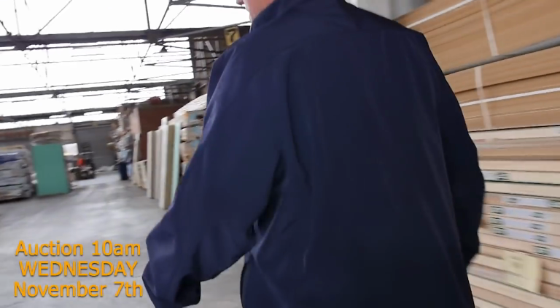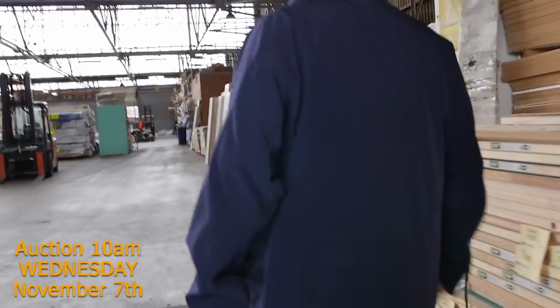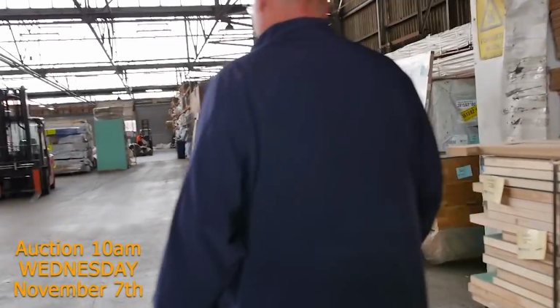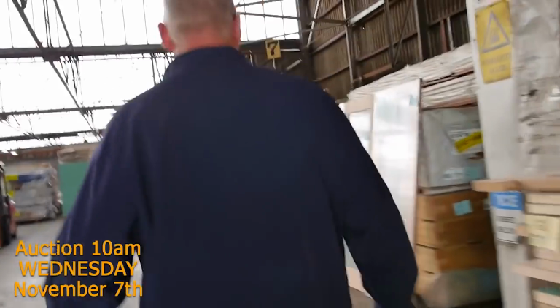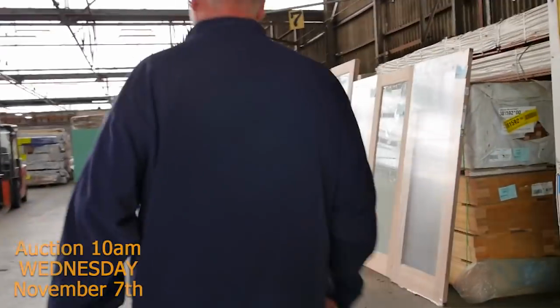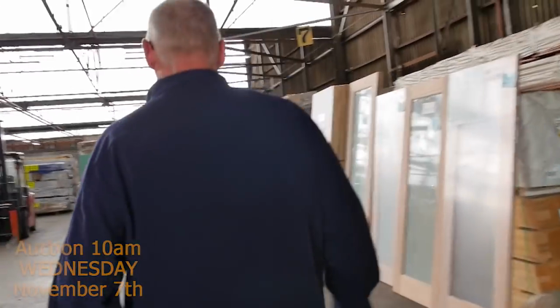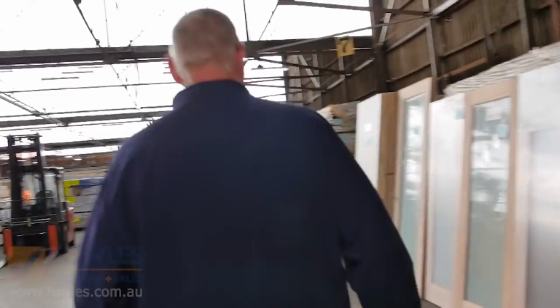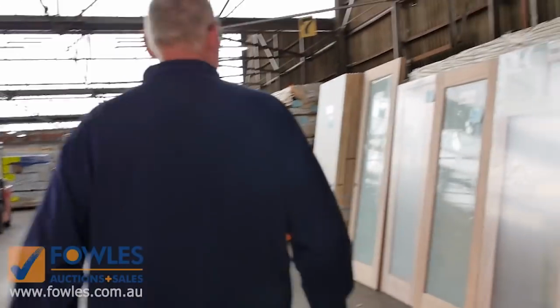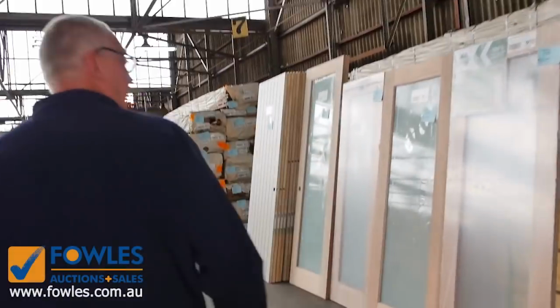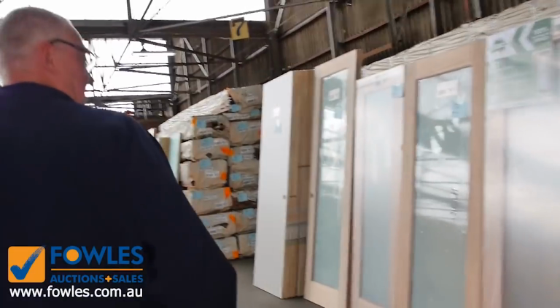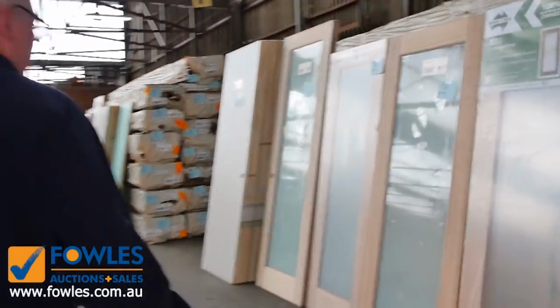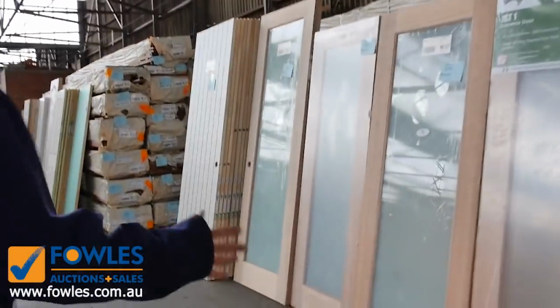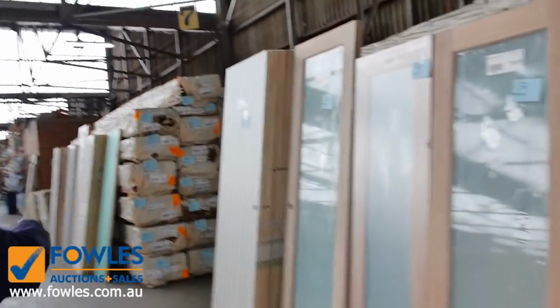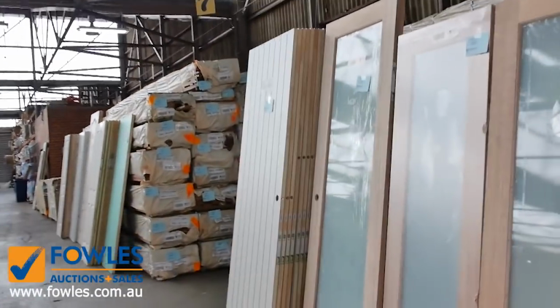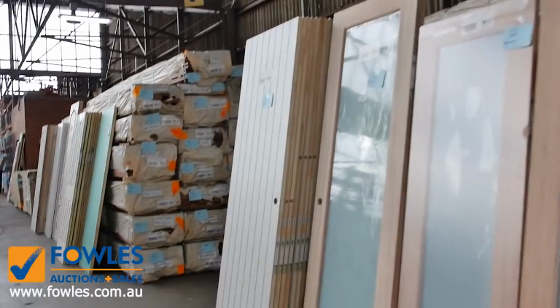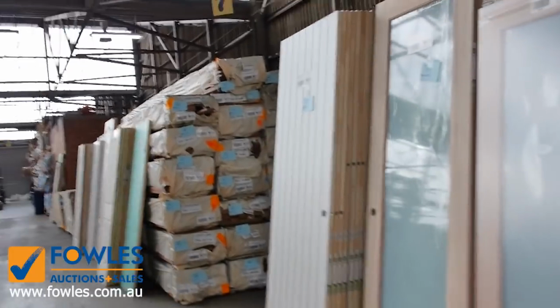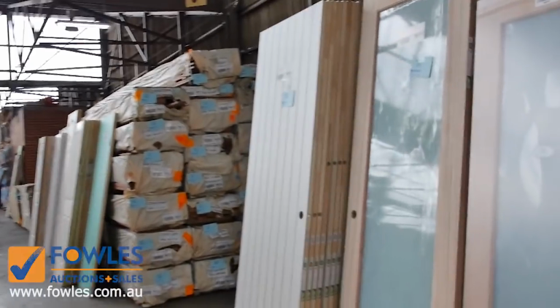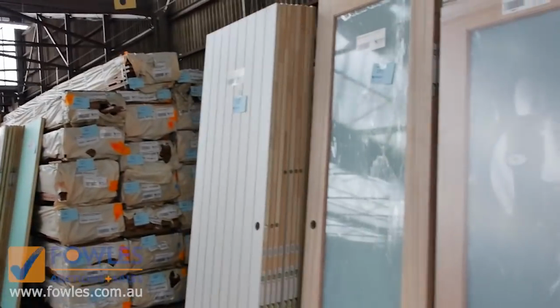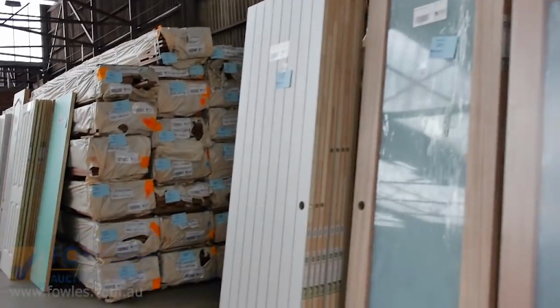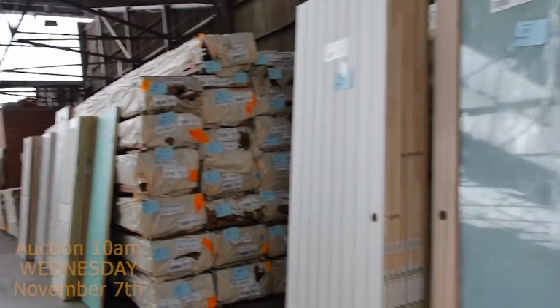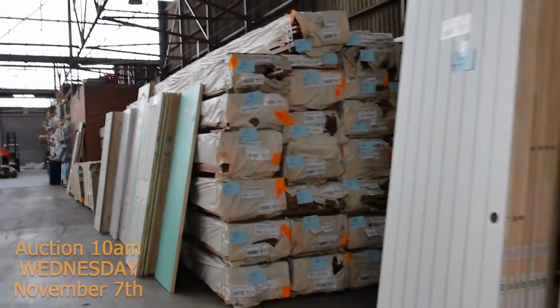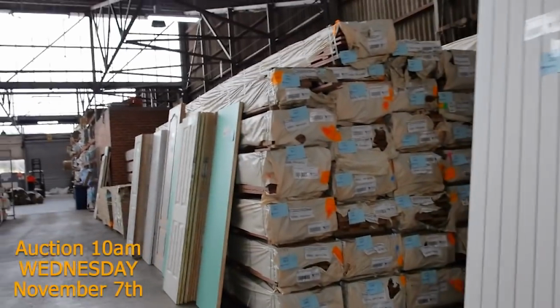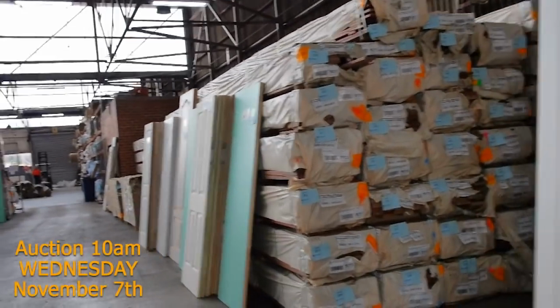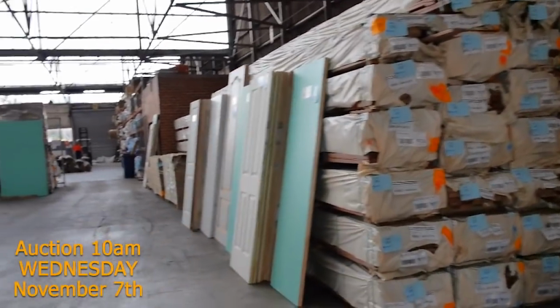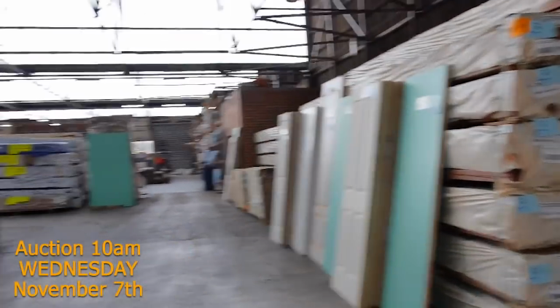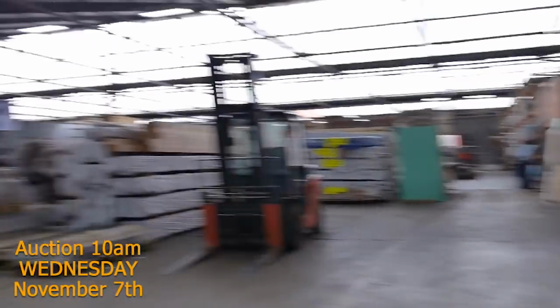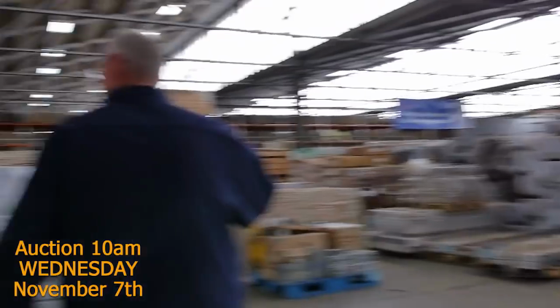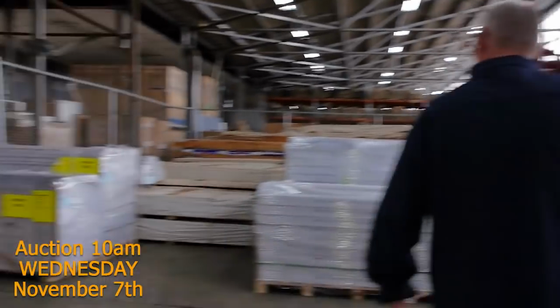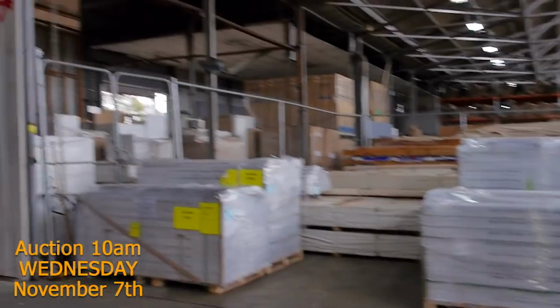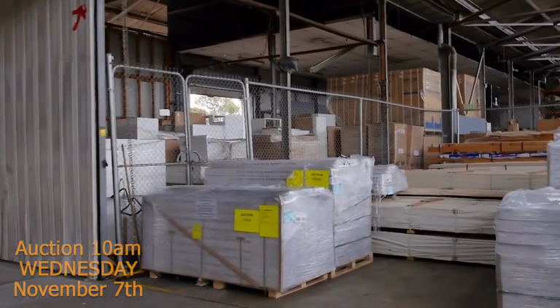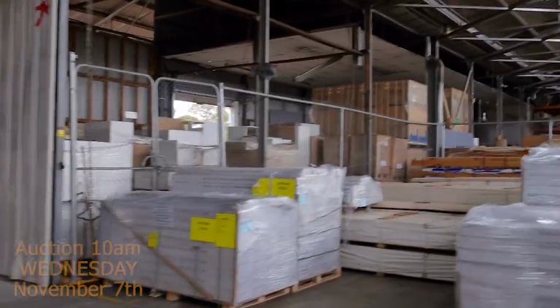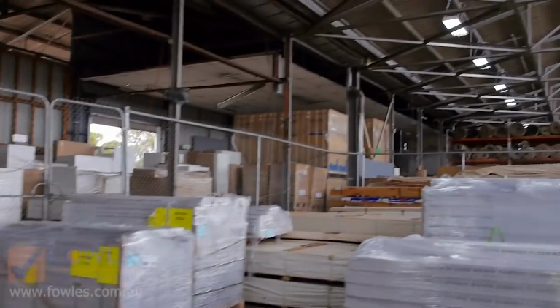Making our way now into the shed. Over here, as usual, we've got plenty of clearance doors — some glass doors and some feature doors.